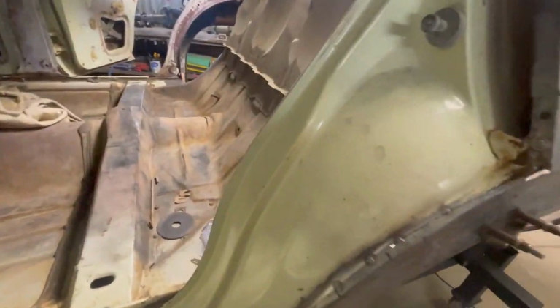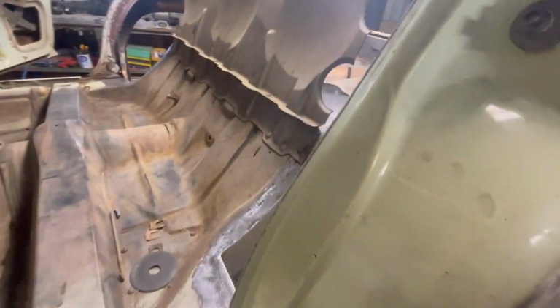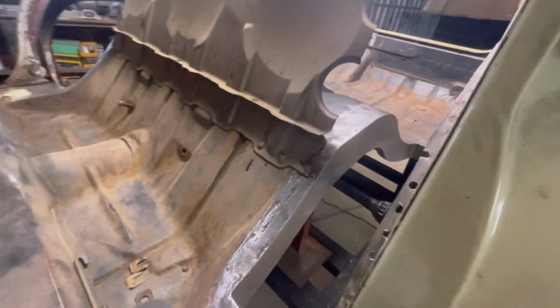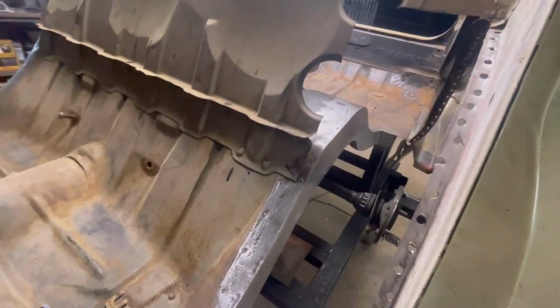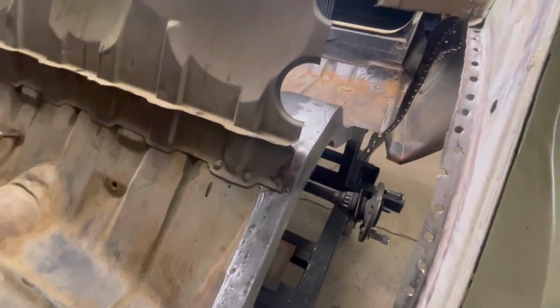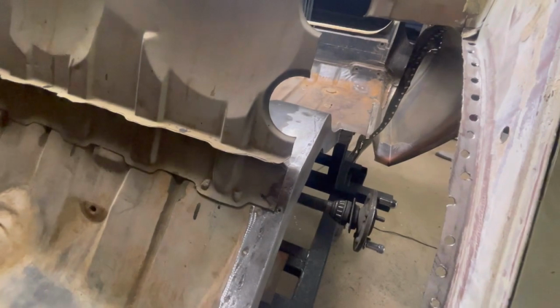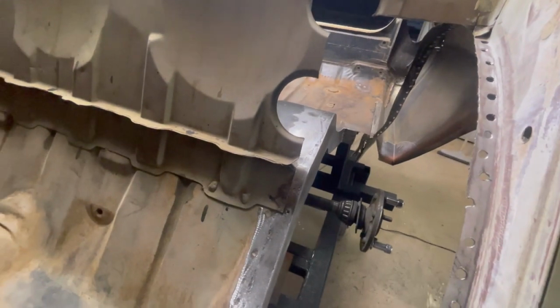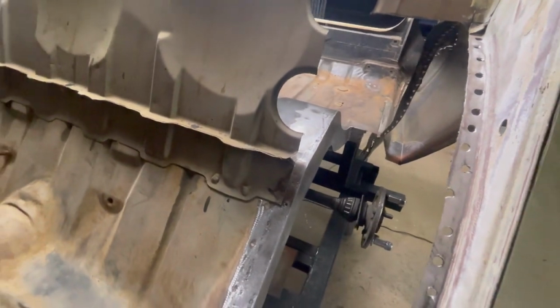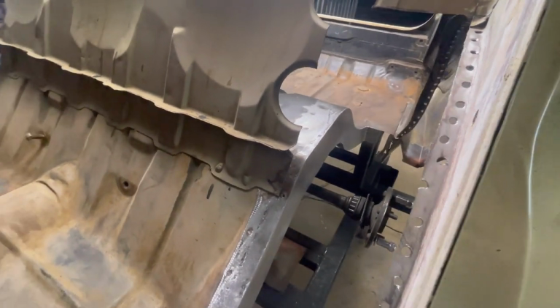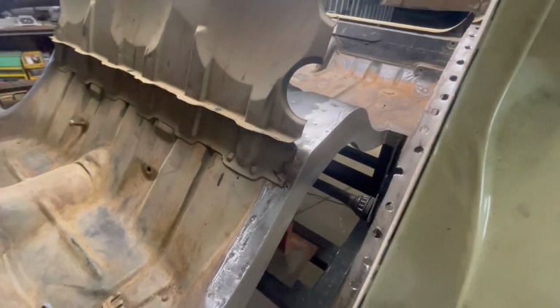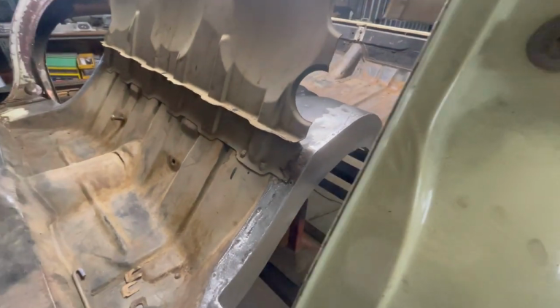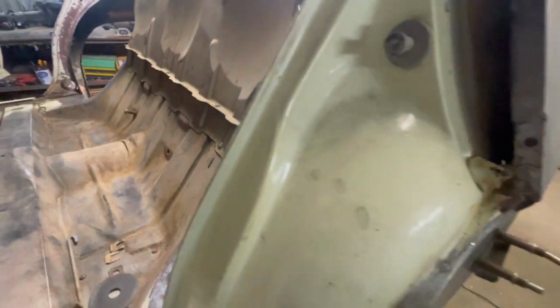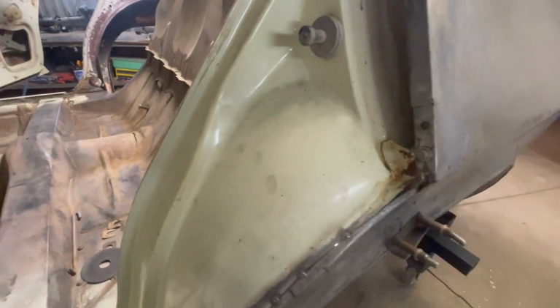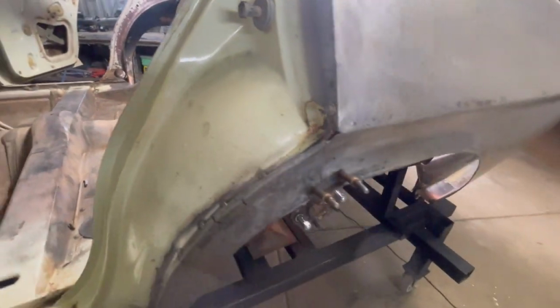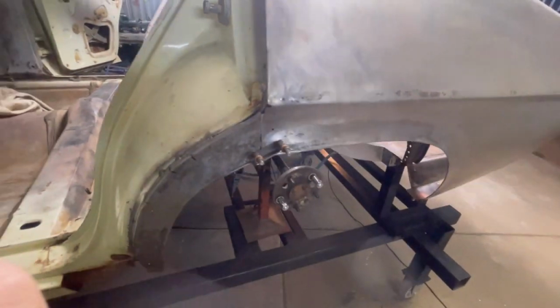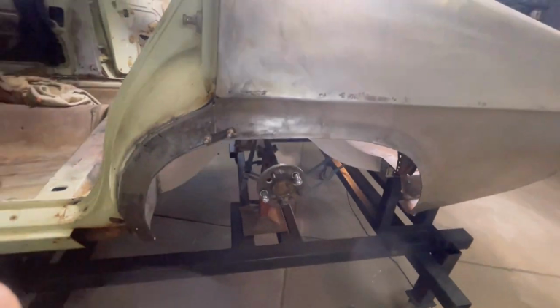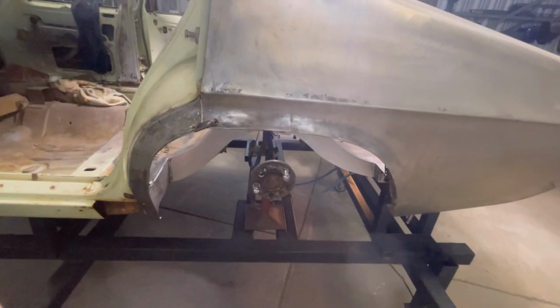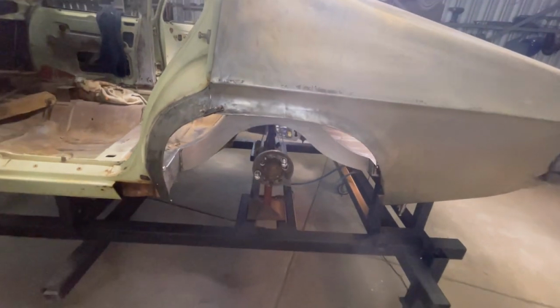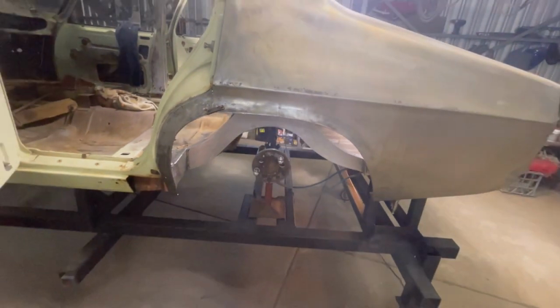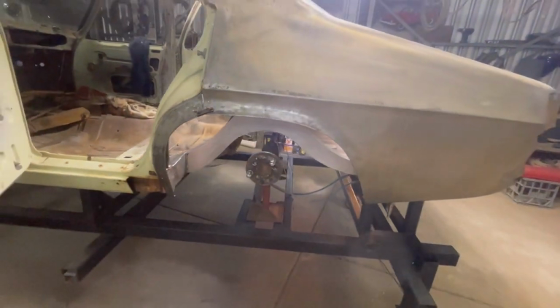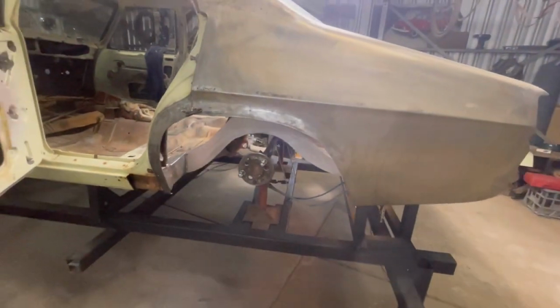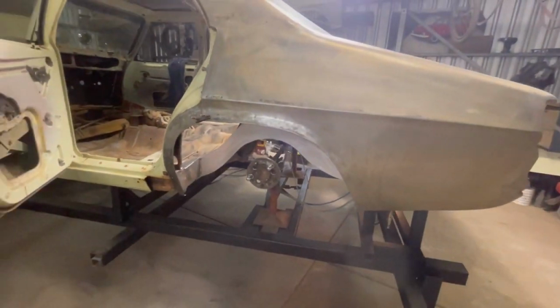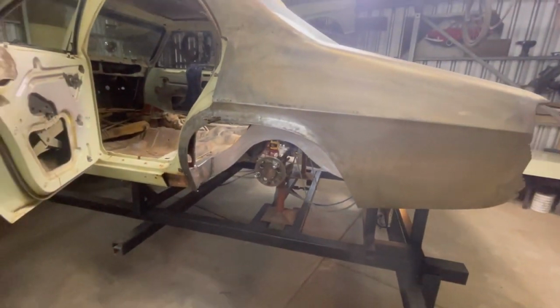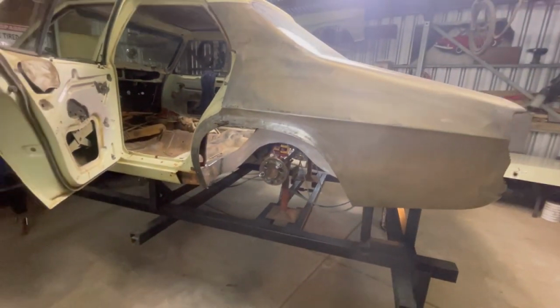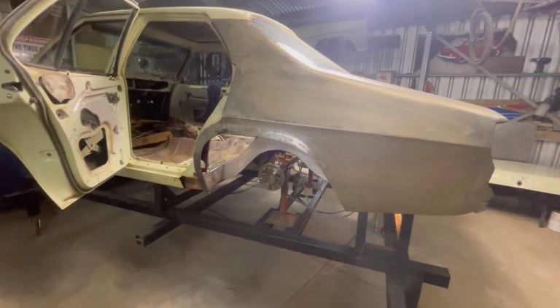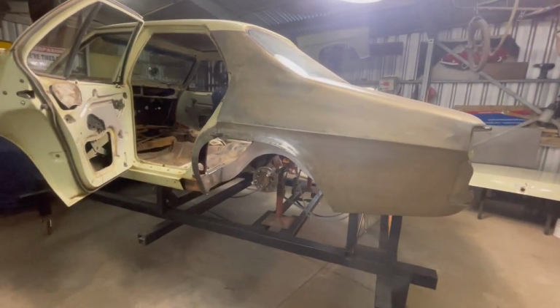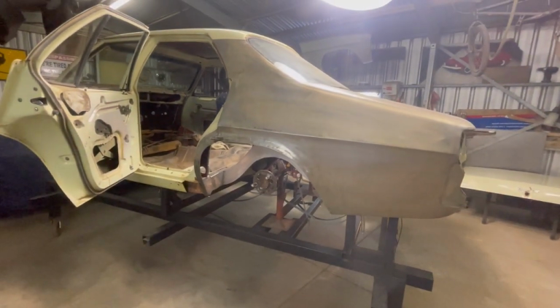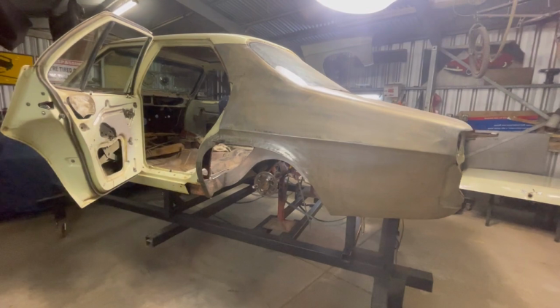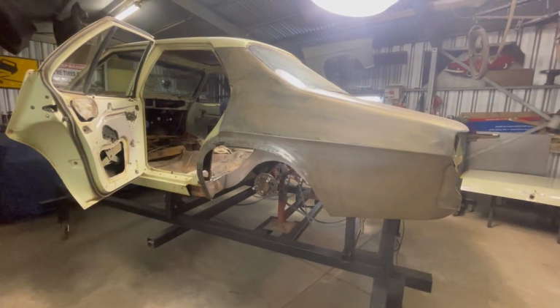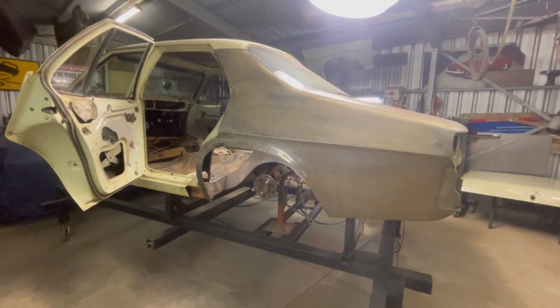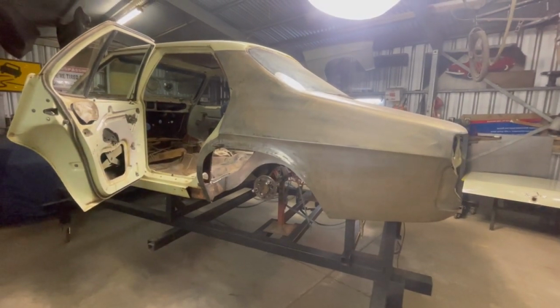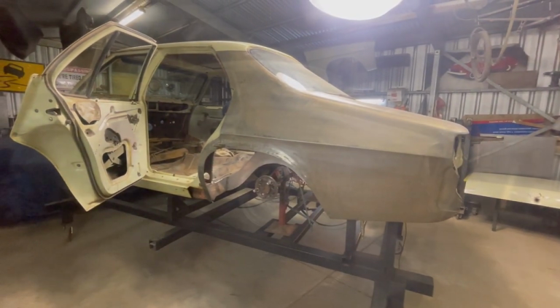That's to suit my 325/50 Nitto tire on a 15 by 10 rim. I'm going to chuck a bit of etch primer on them and then get the wheels on and that'll be me done for tonight.